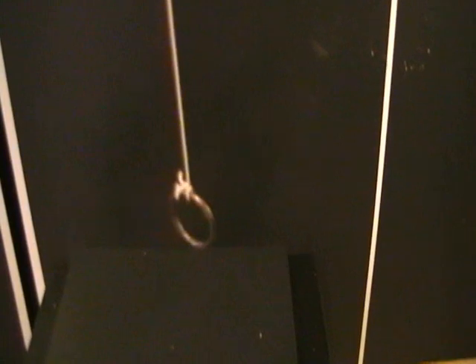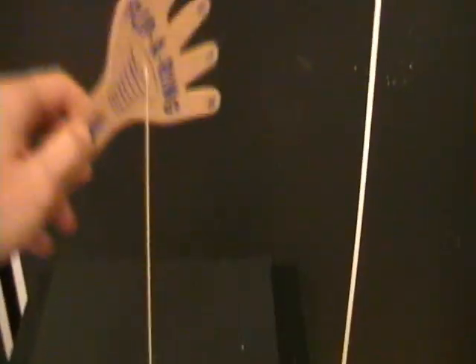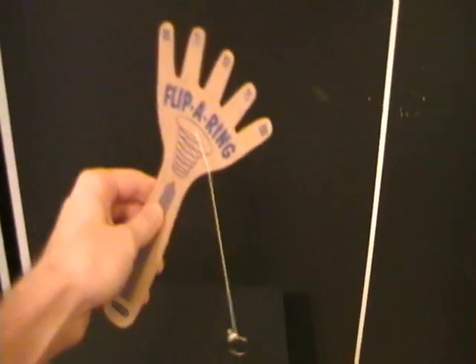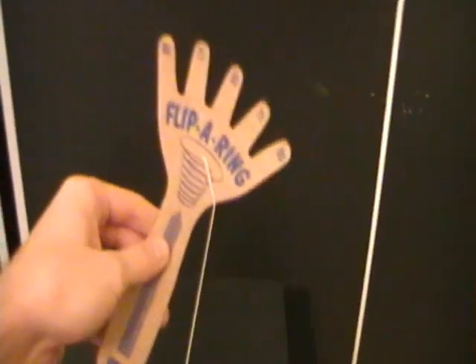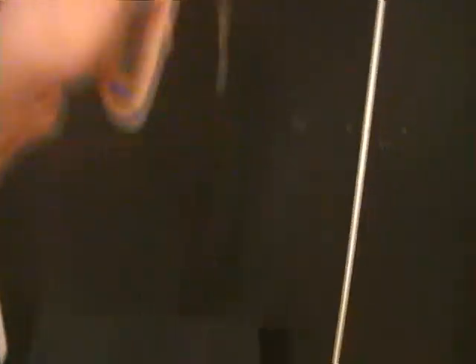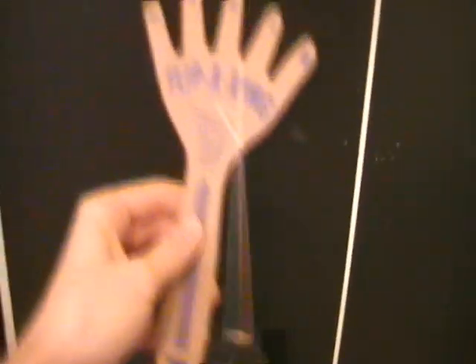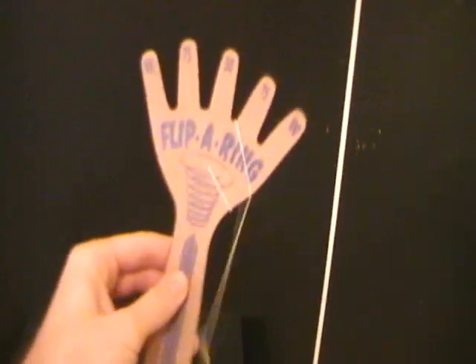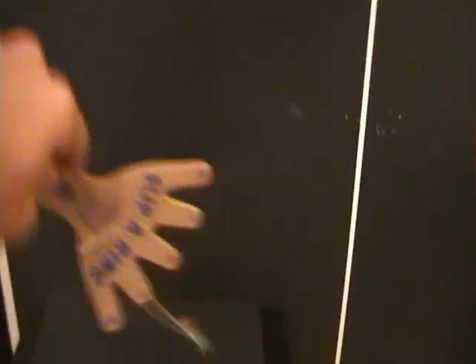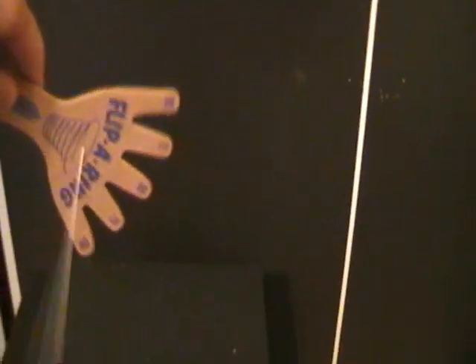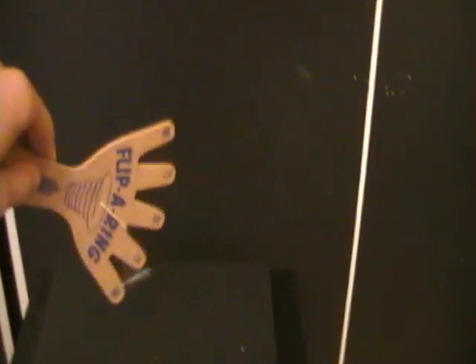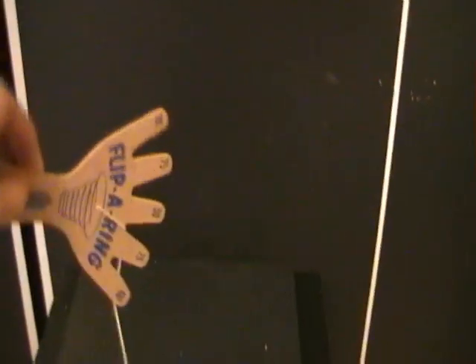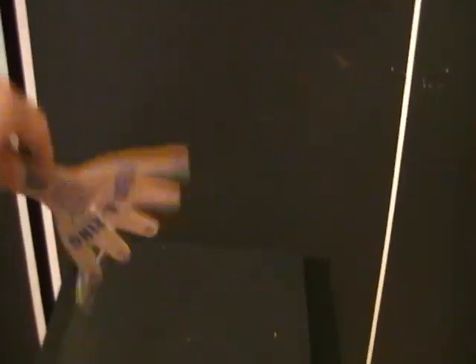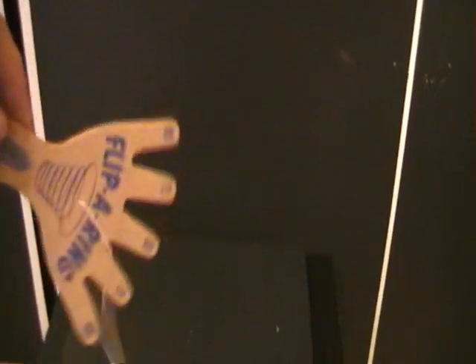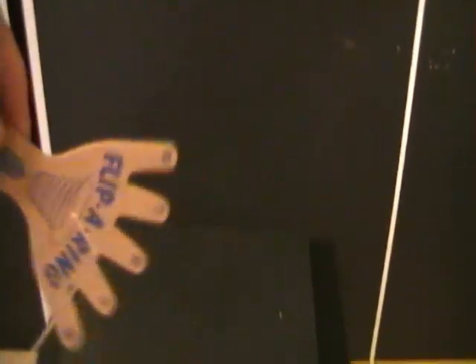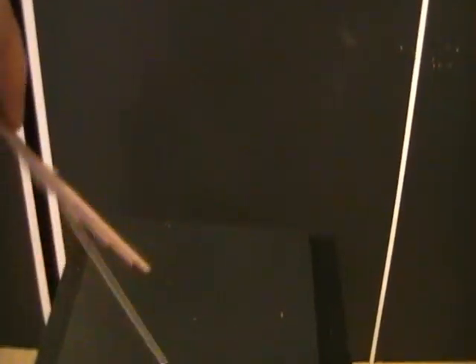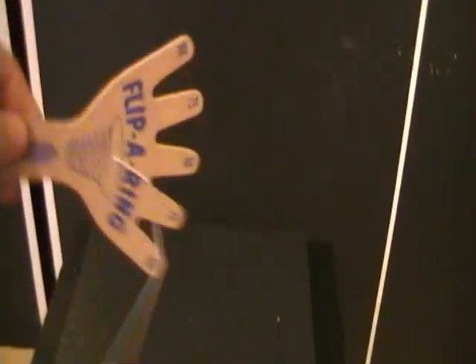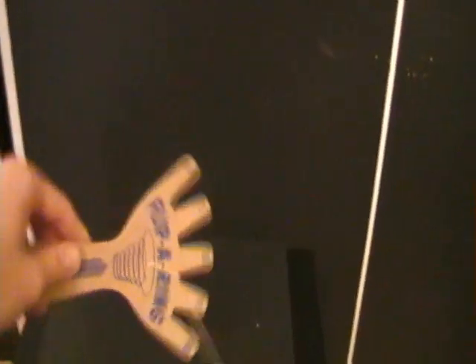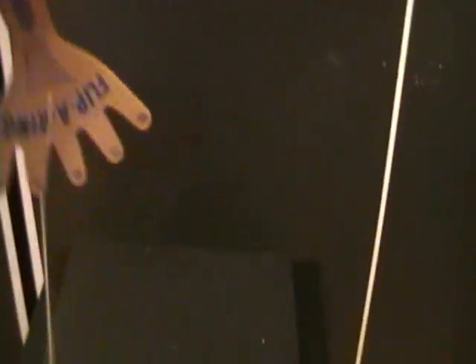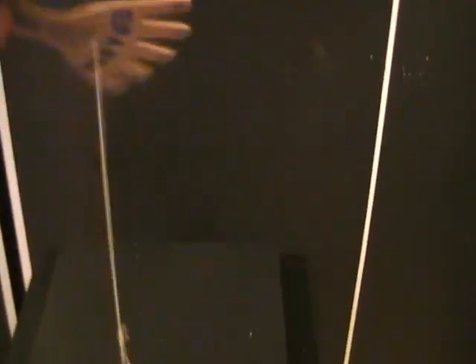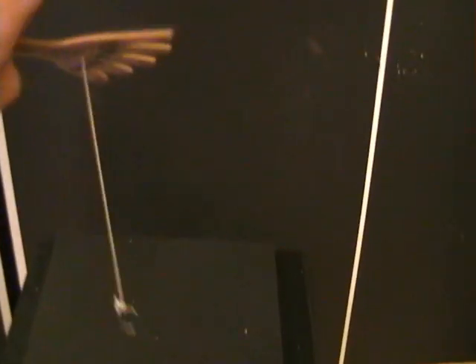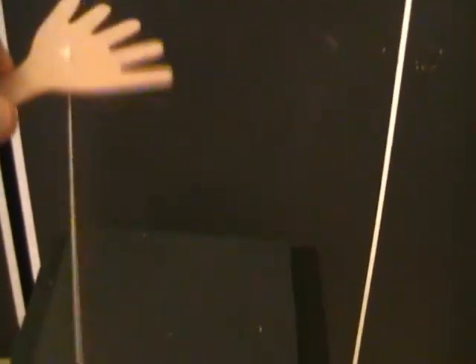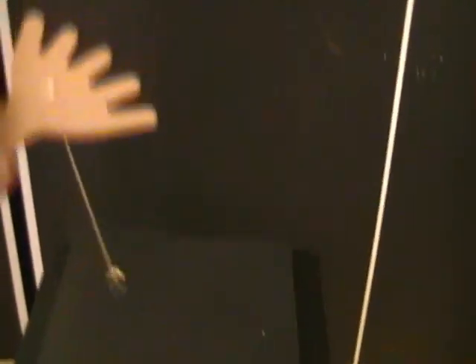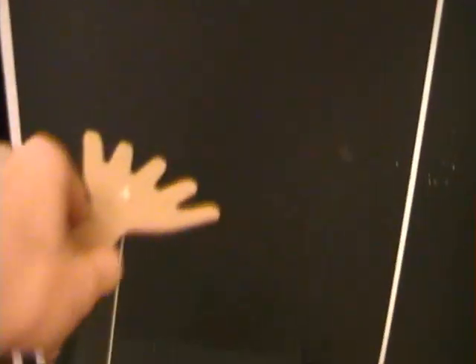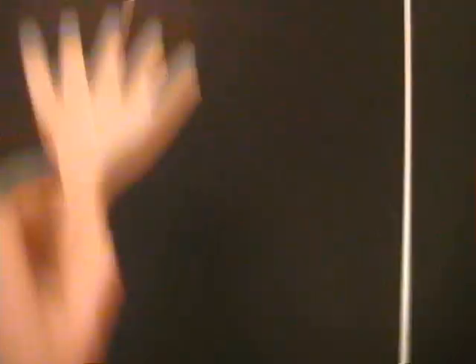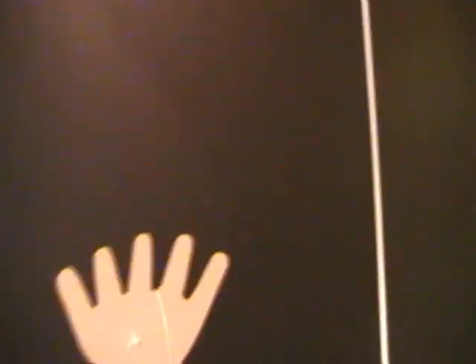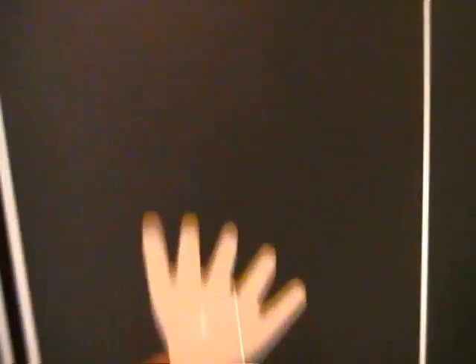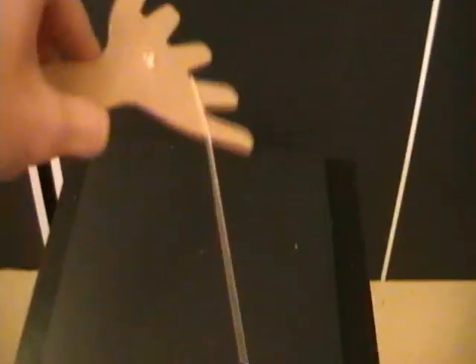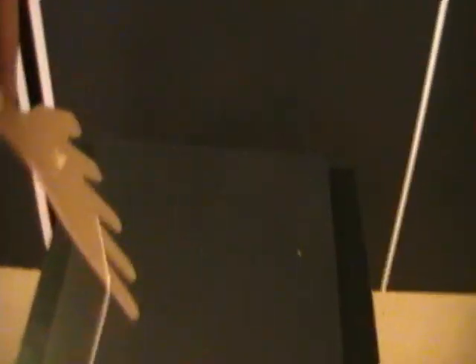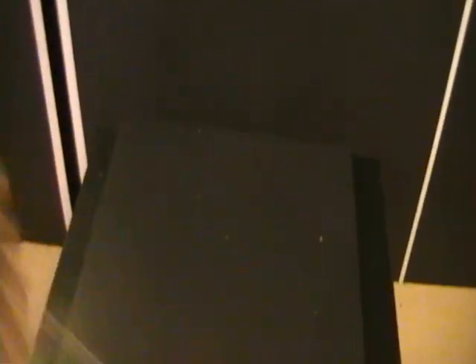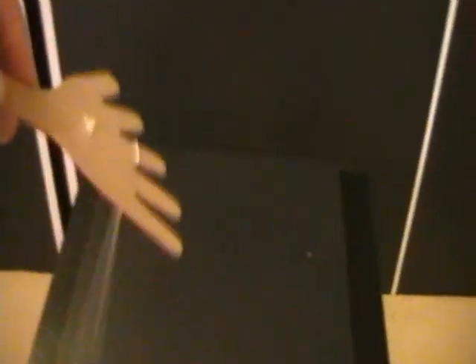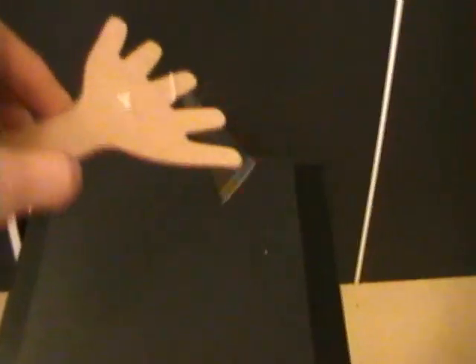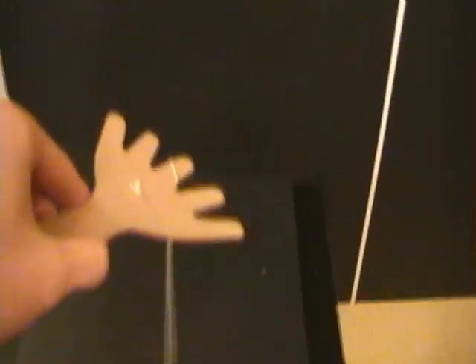What you do is you just try to flip that ring up there and land it on one of the fingers. It's hard to show you while I'm filming. I can't really get it far enough out for you to see, but you just flip it and try to catch it. I've only gotten a hundred once.